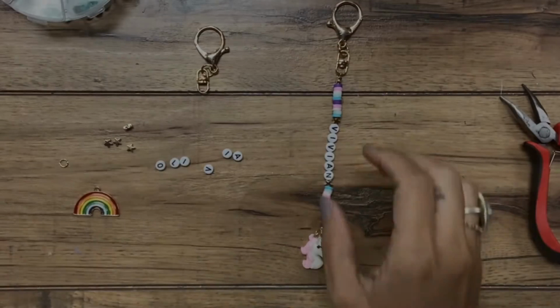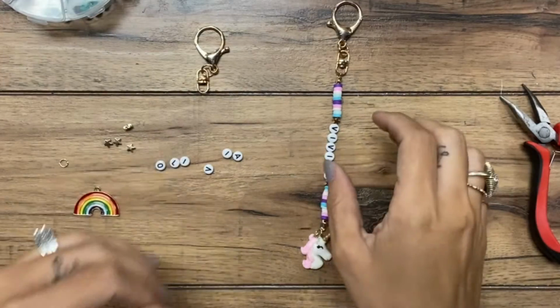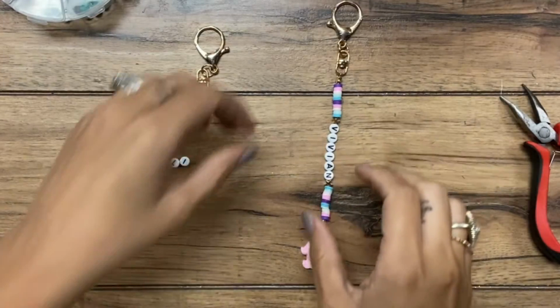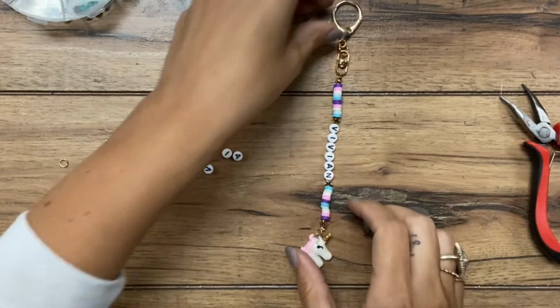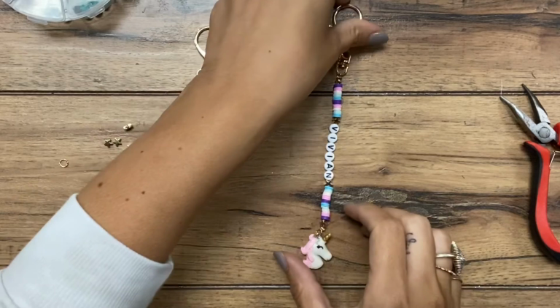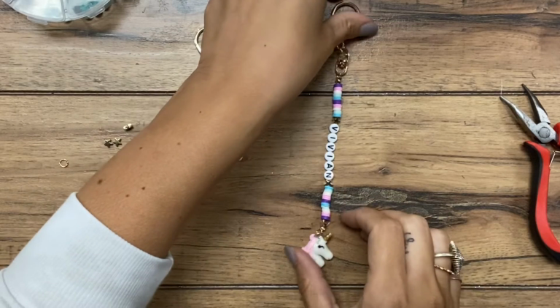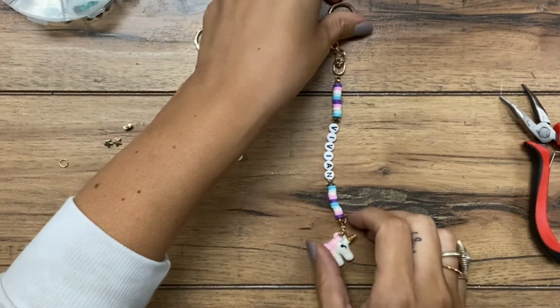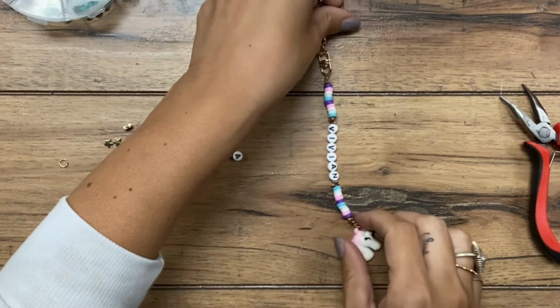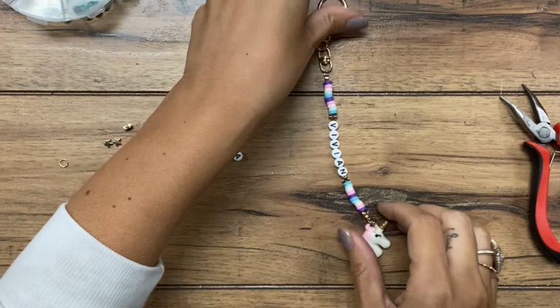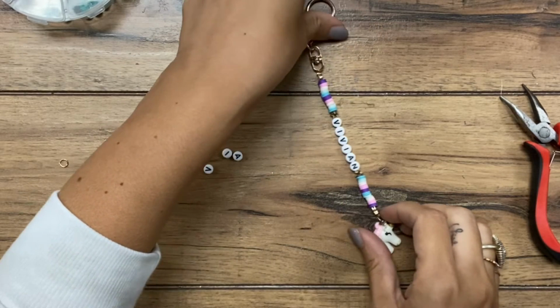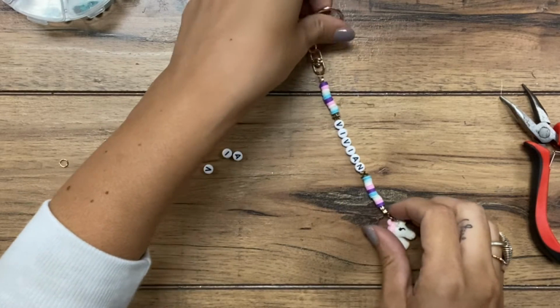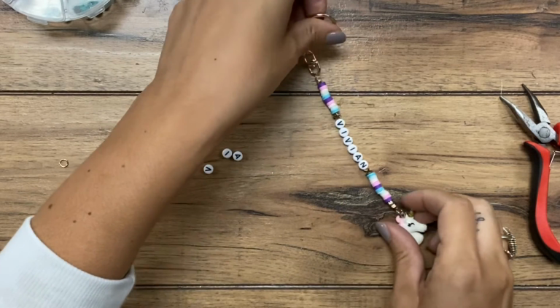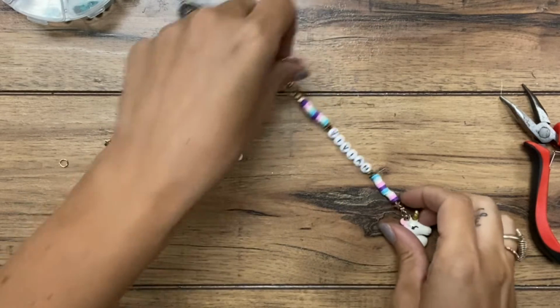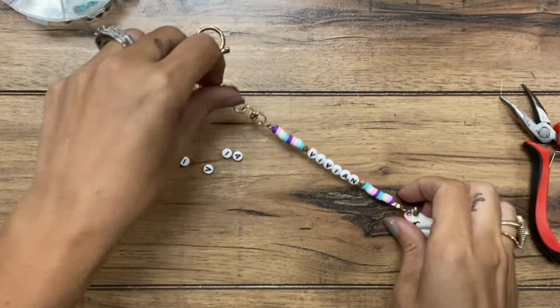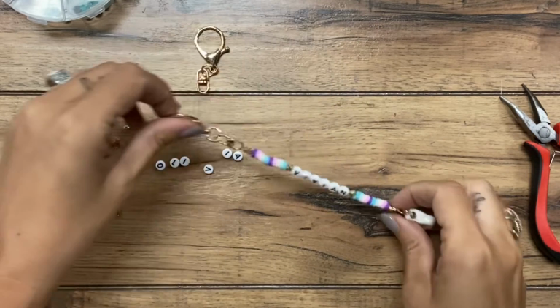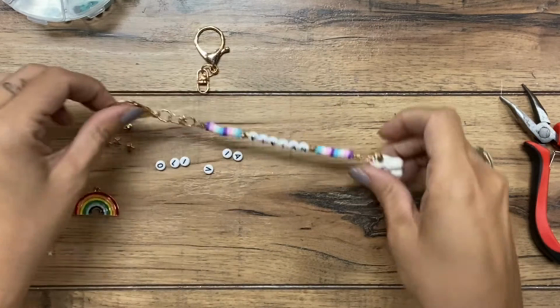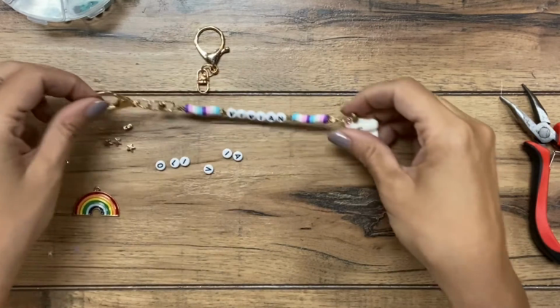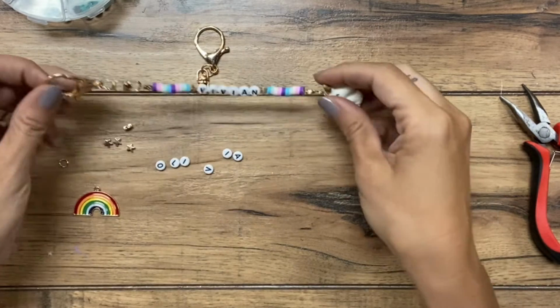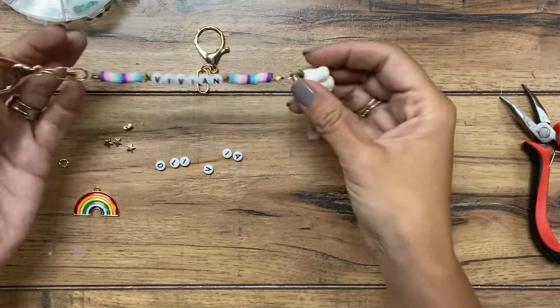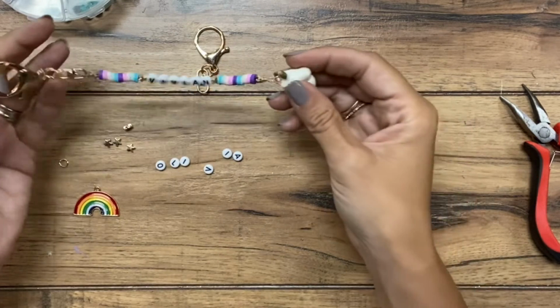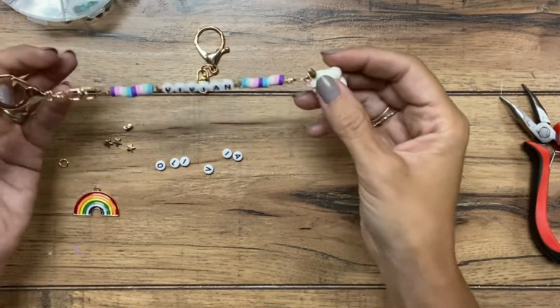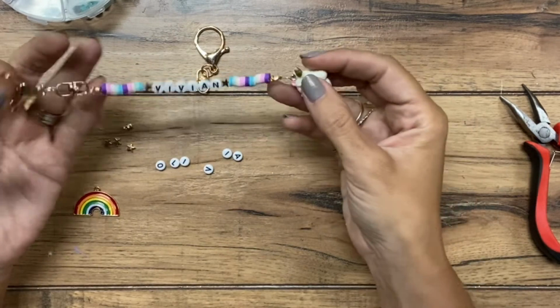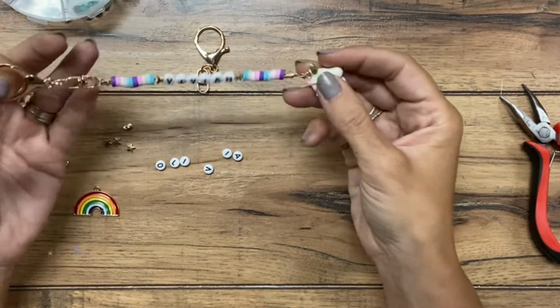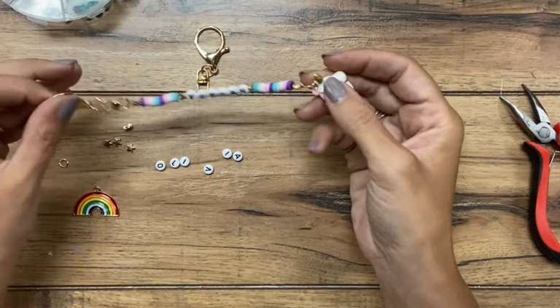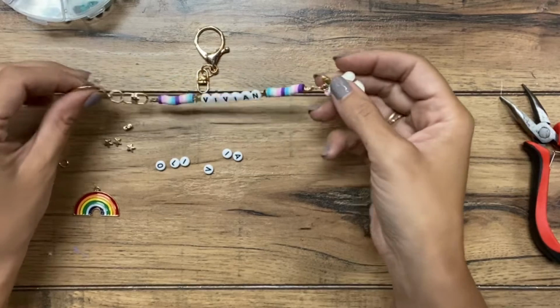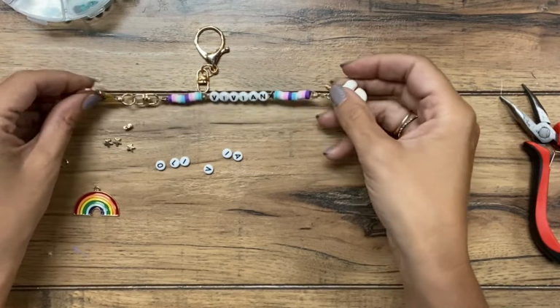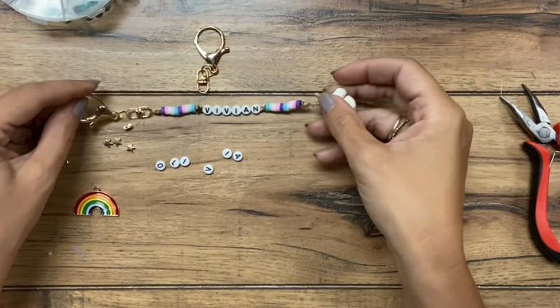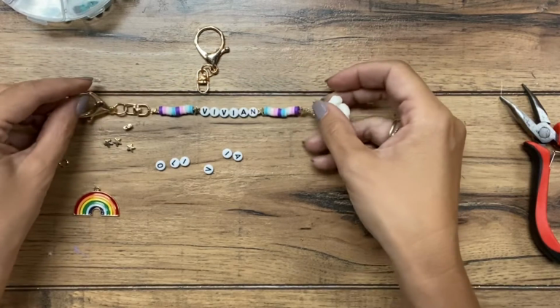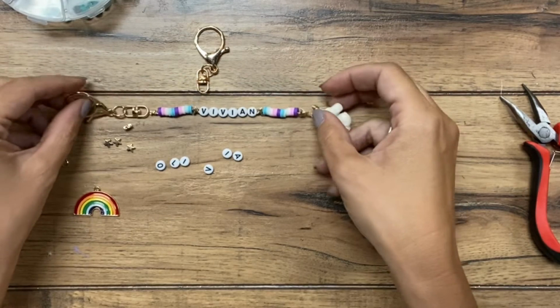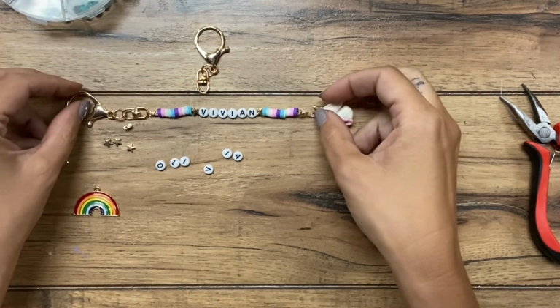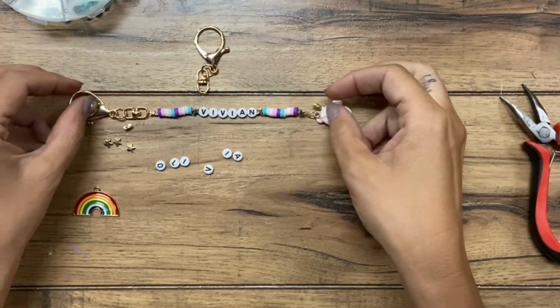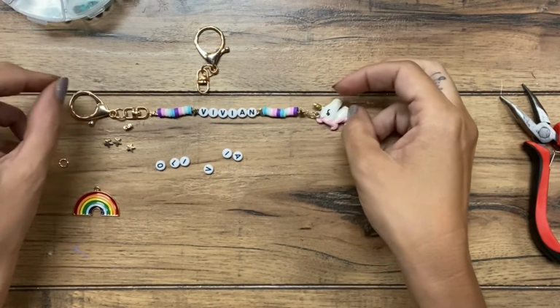Hey guys, welcome back to Urban Rhino Tutorials. I'm going to be showing you how to make a Heishi bead name keychain in this tutorial today.